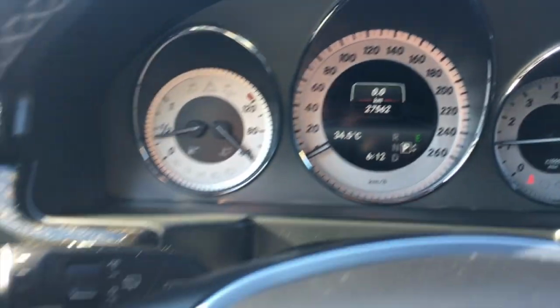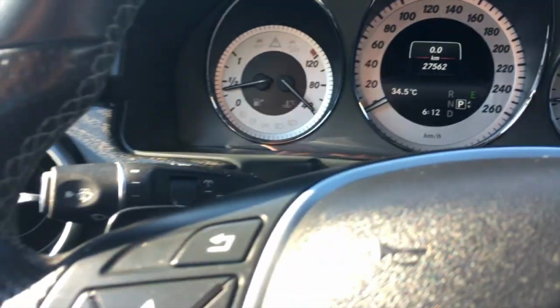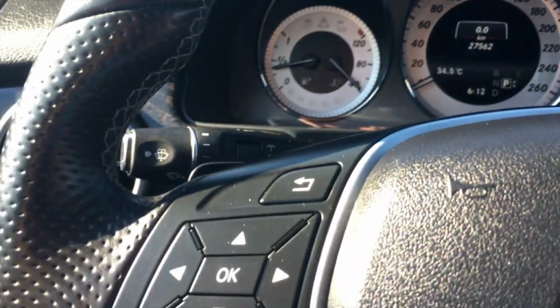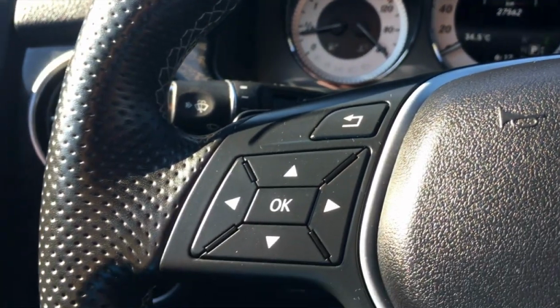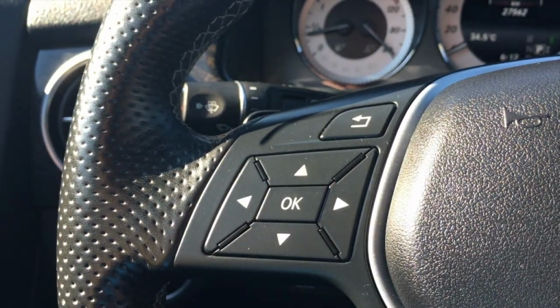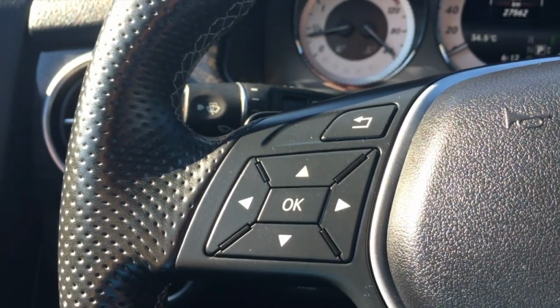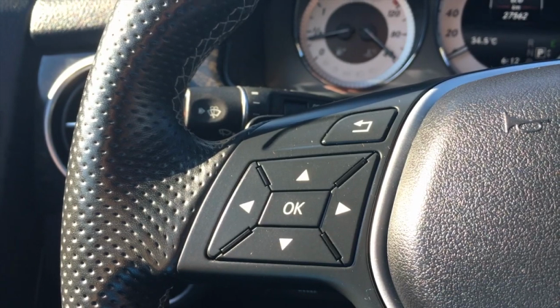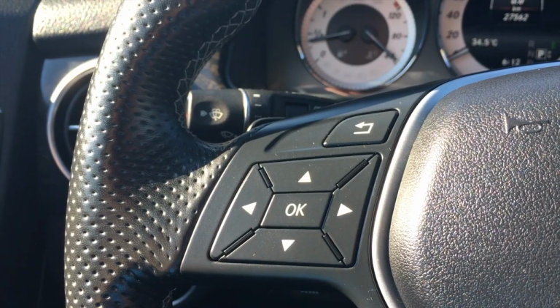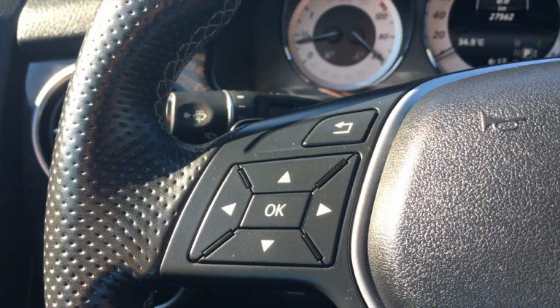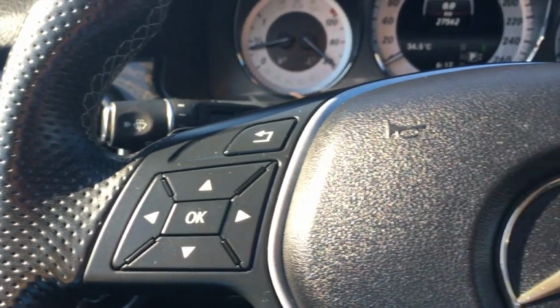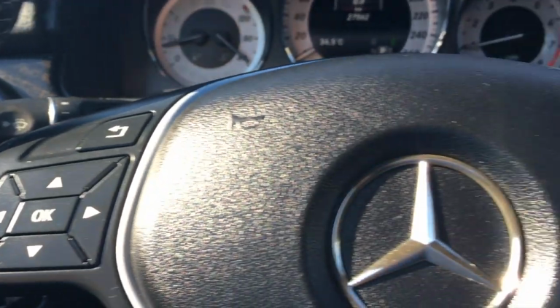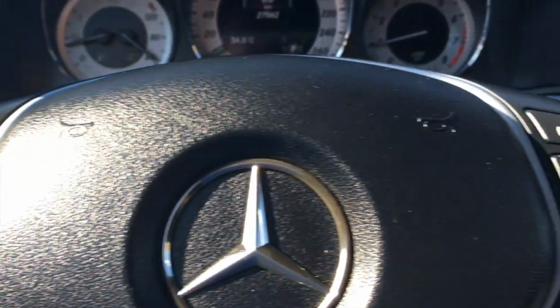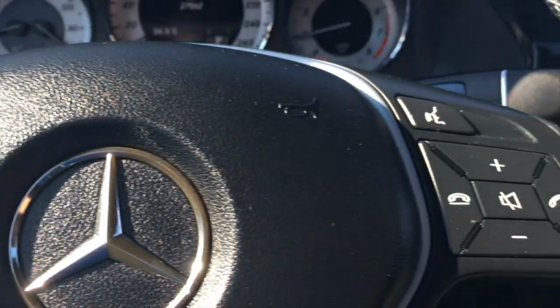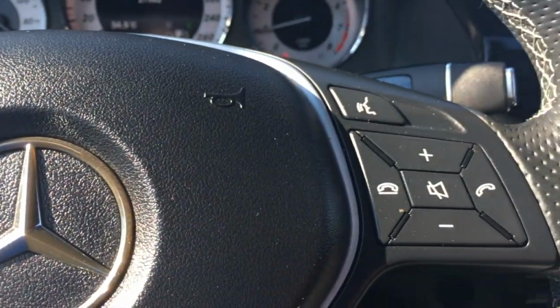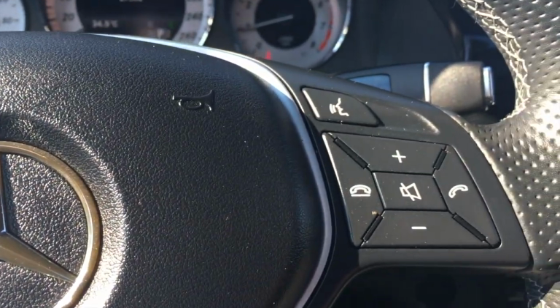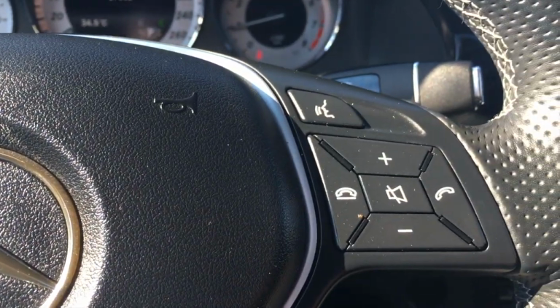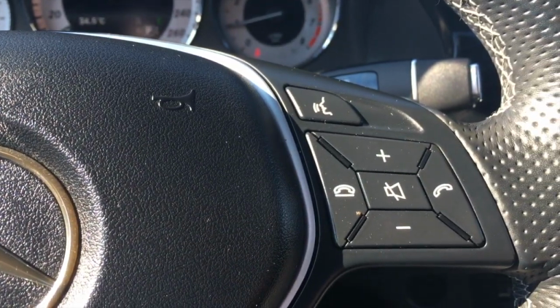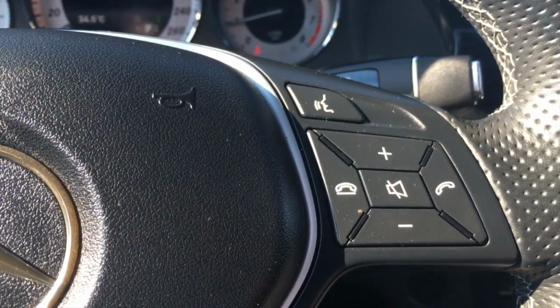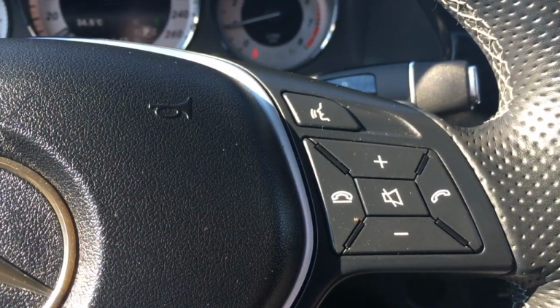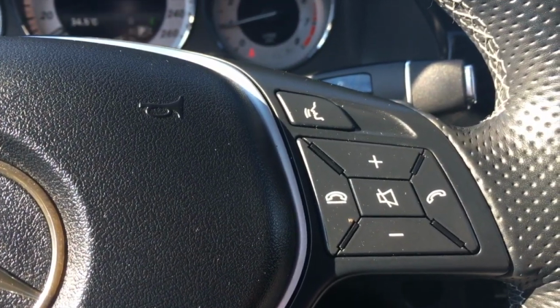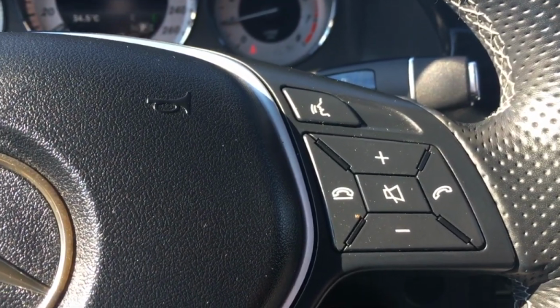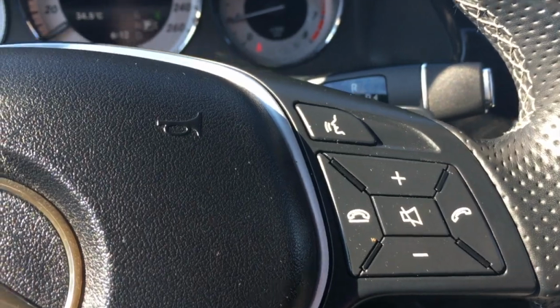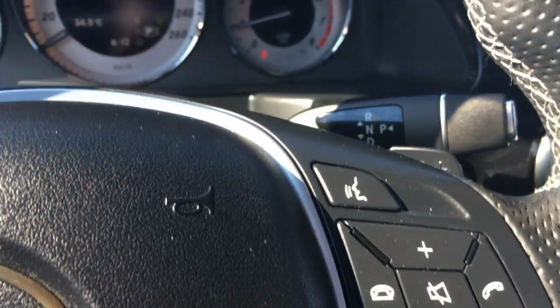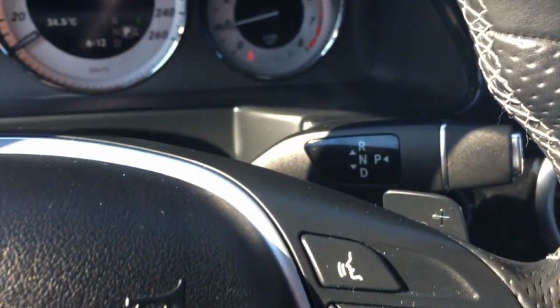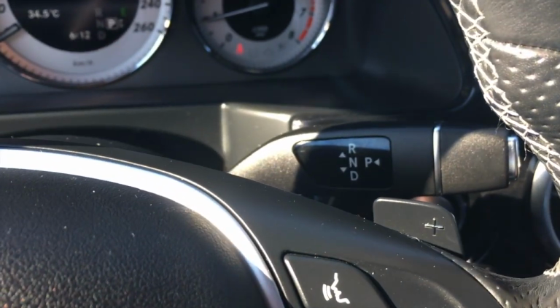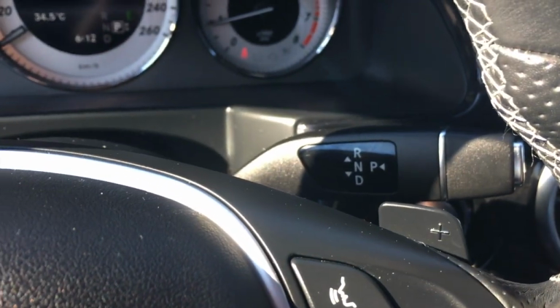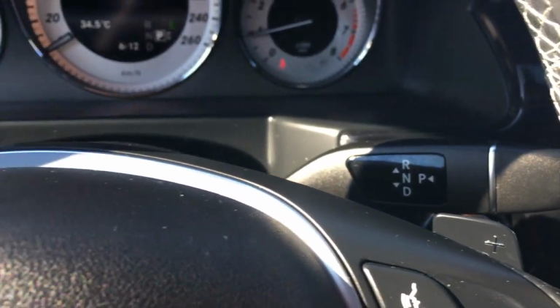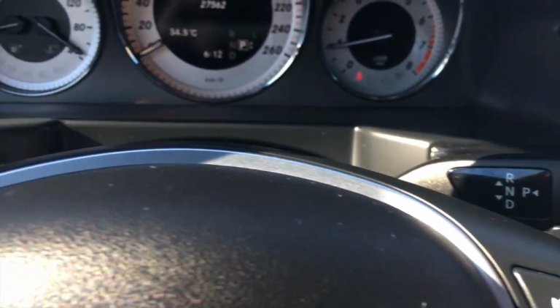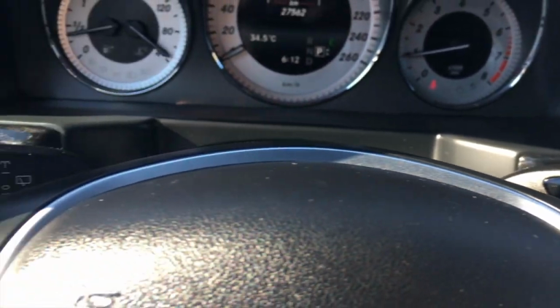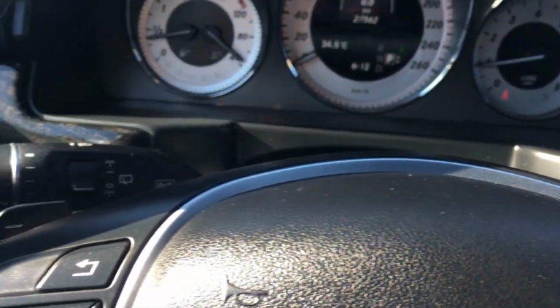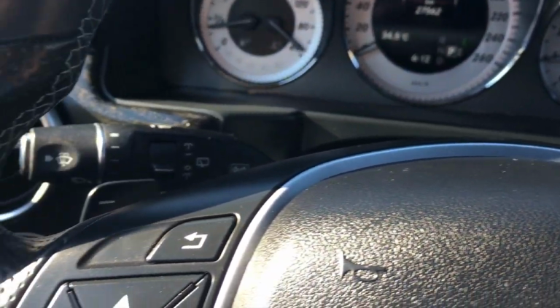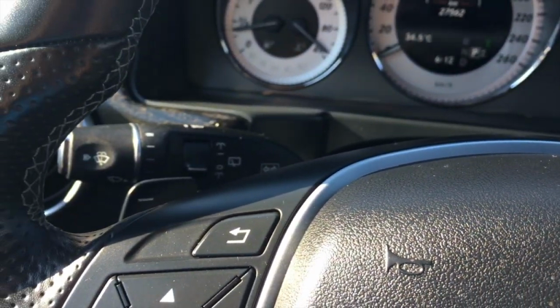On the left-hand side of the steering wheel, you have all your menu control buttons. On the right-hand side of the steering wheel, you have all your Bluetooth control and your voice control. Right behind there, you do have some paddle shifters if you want to put the vehicle into a manual mode.